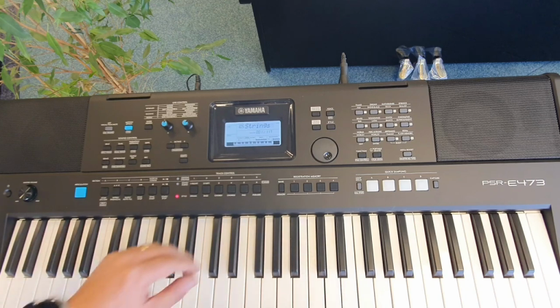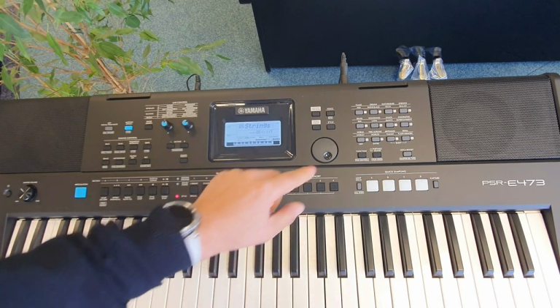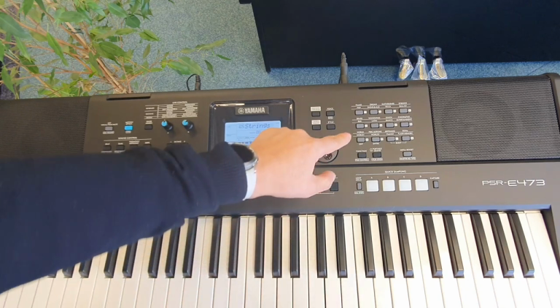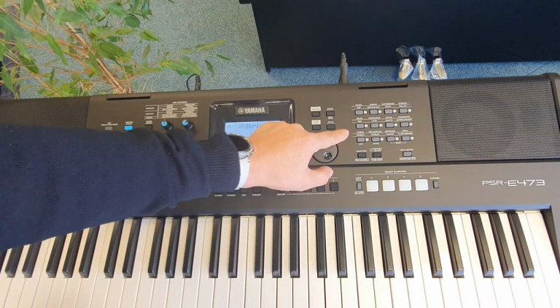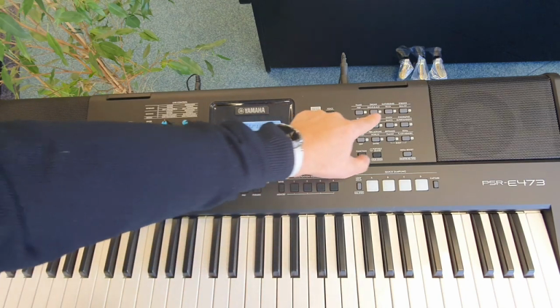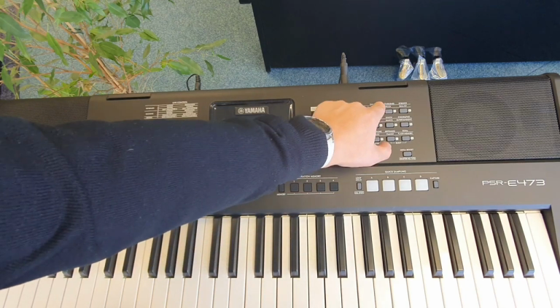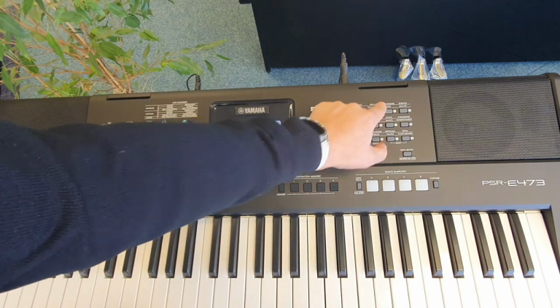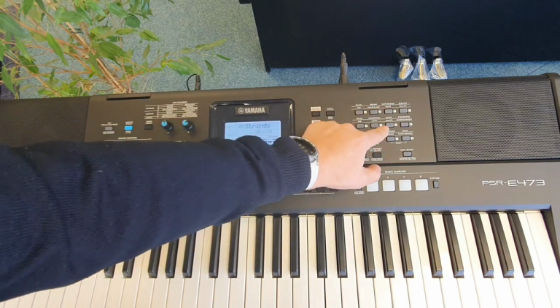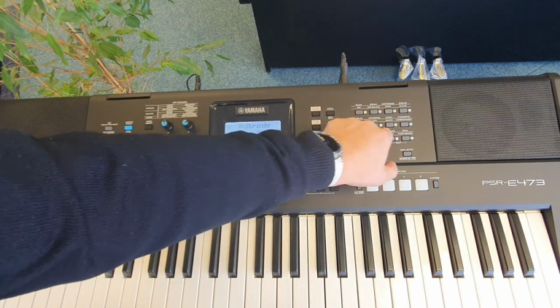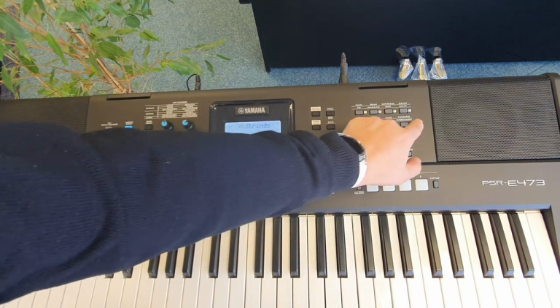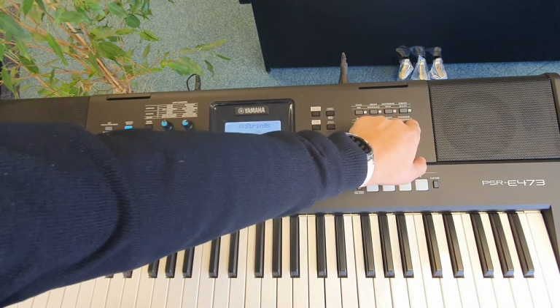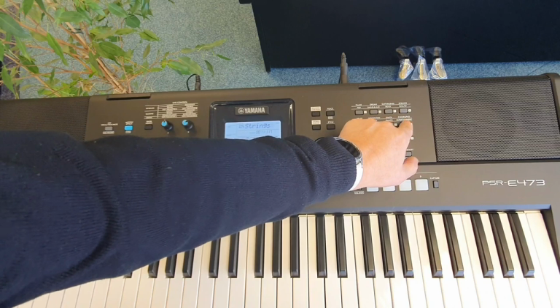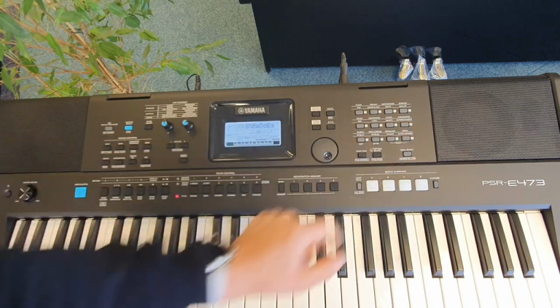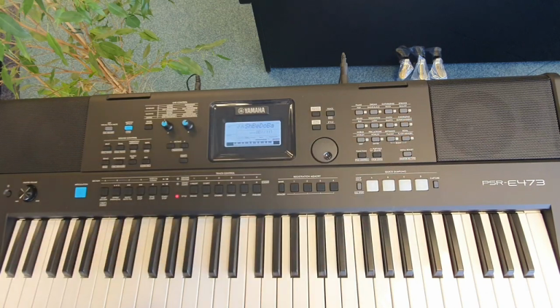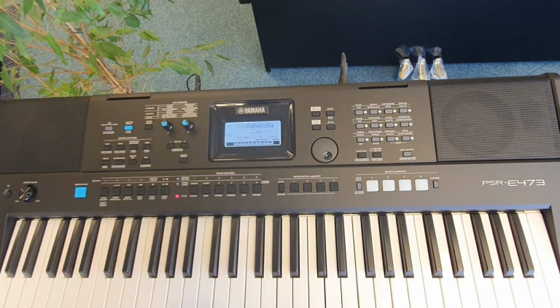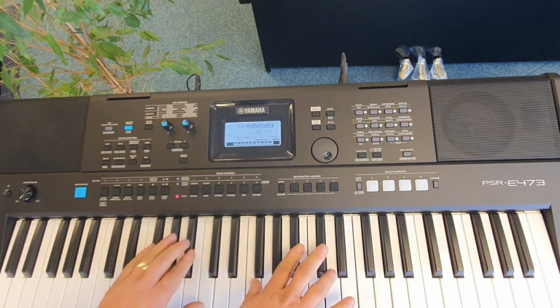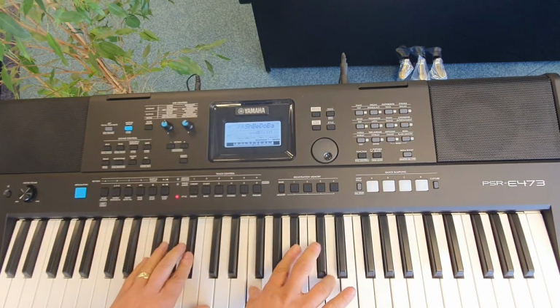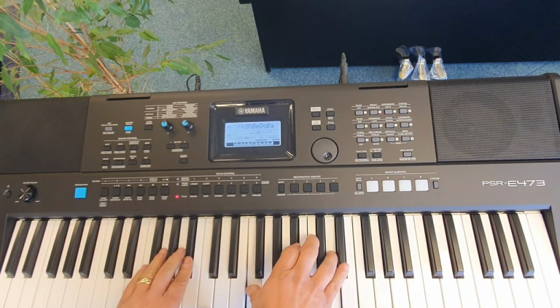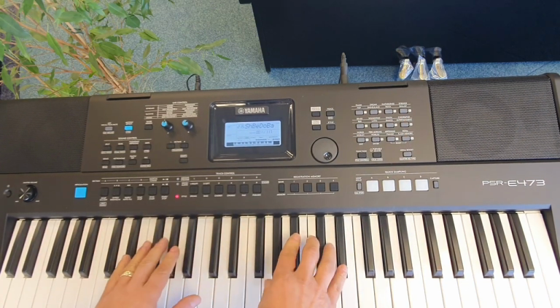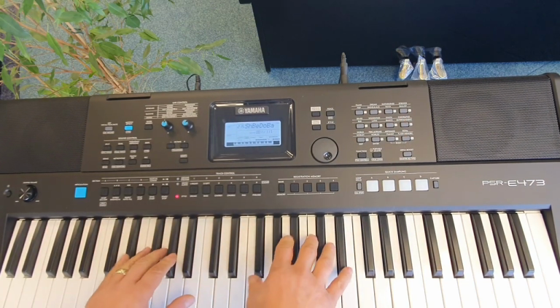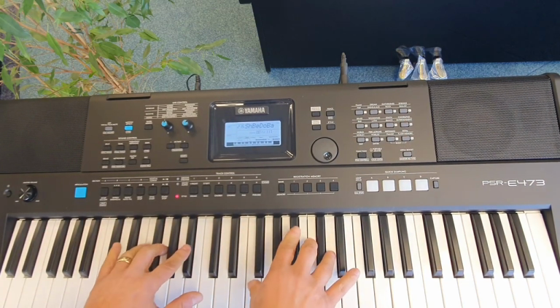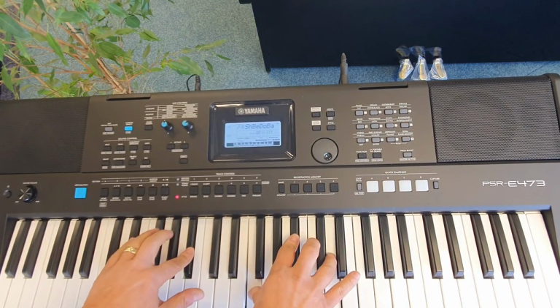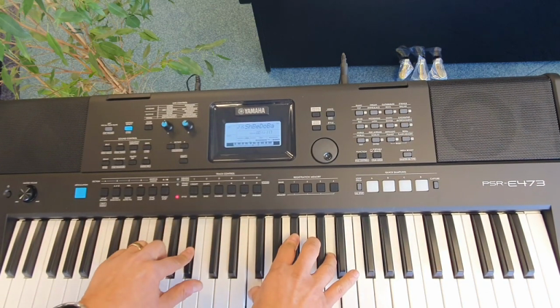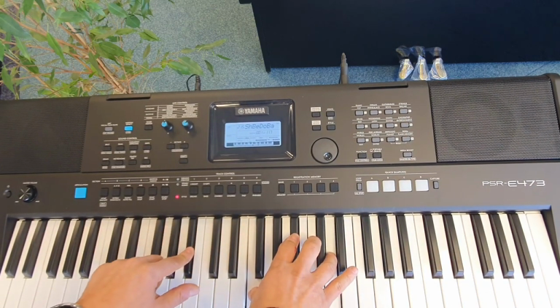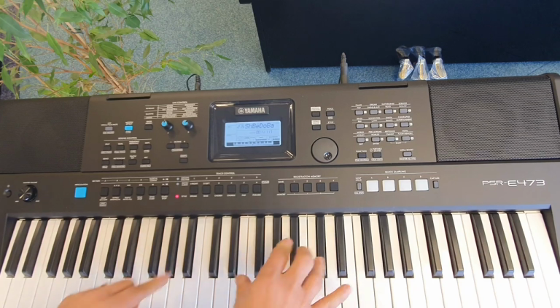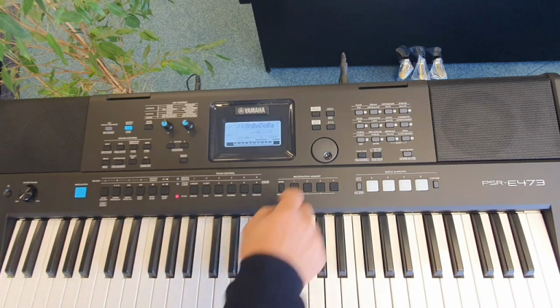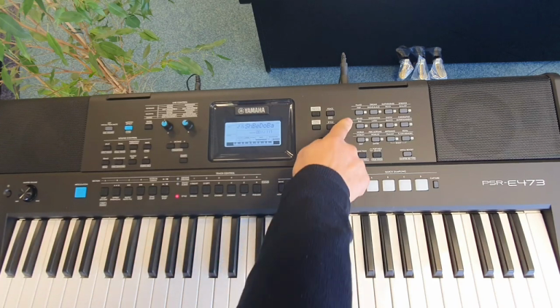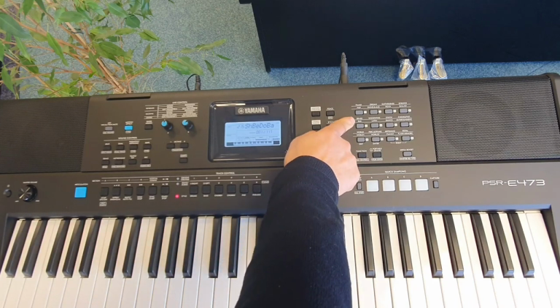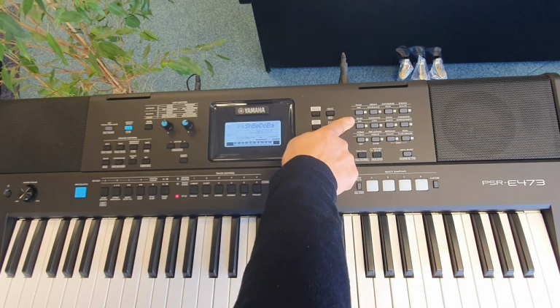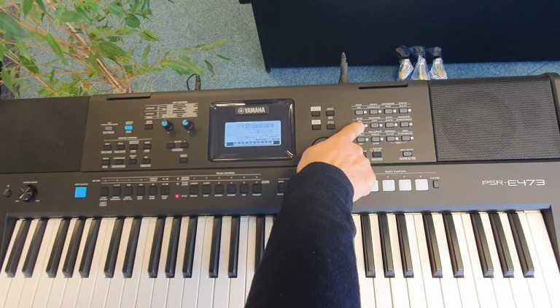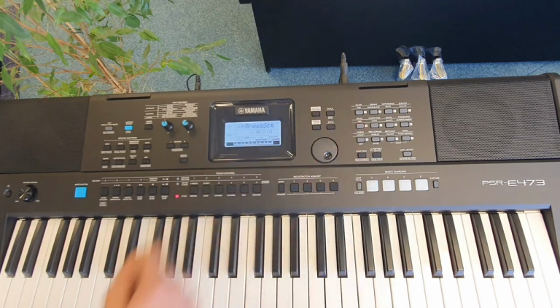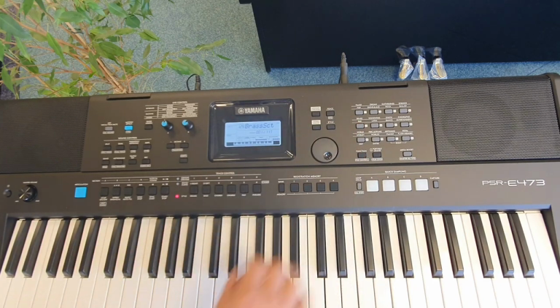To select a different category is very straightforward. So let's pick one now — choir and pad. If you want brass, pick the brass category.